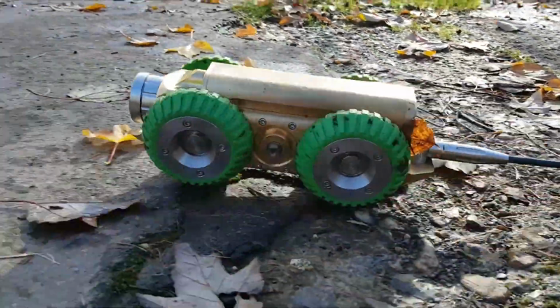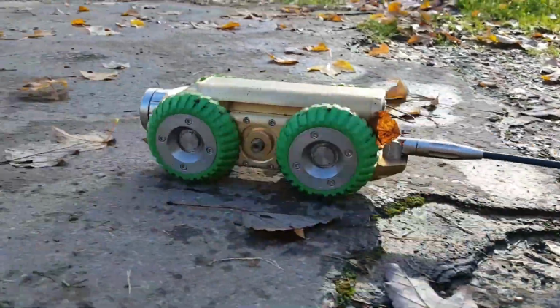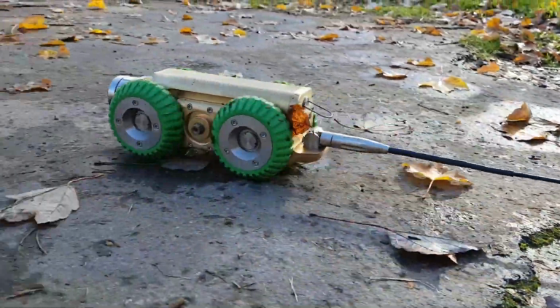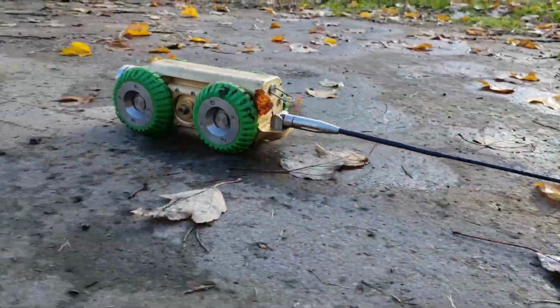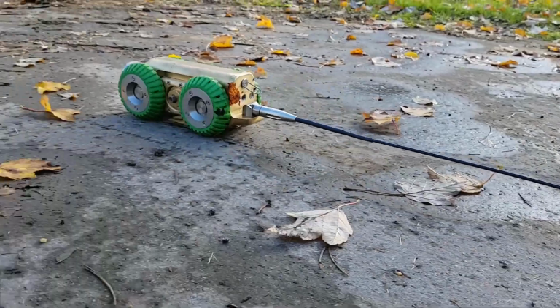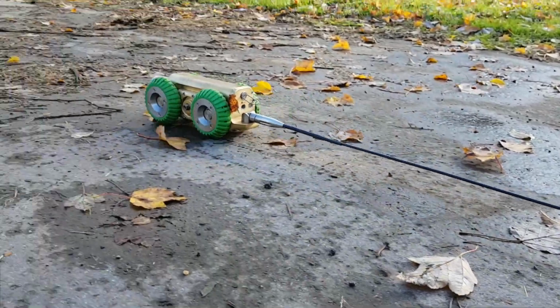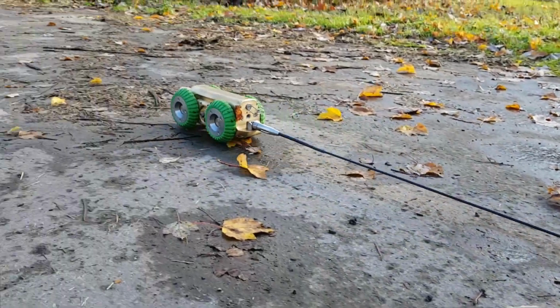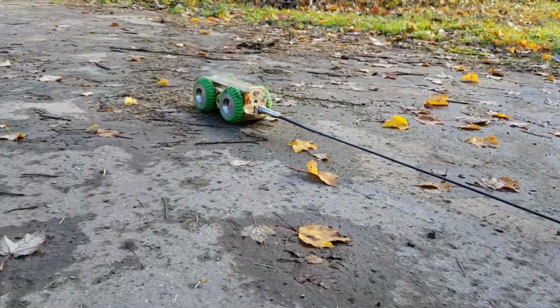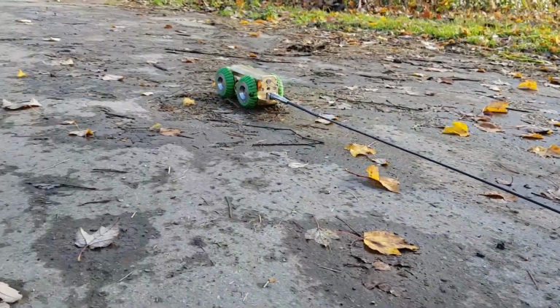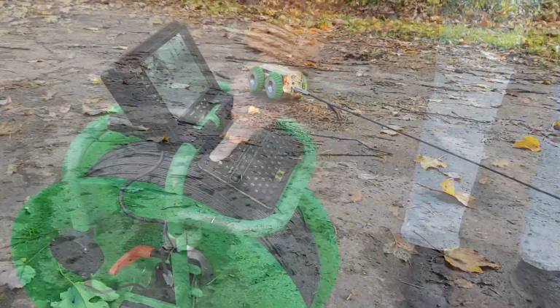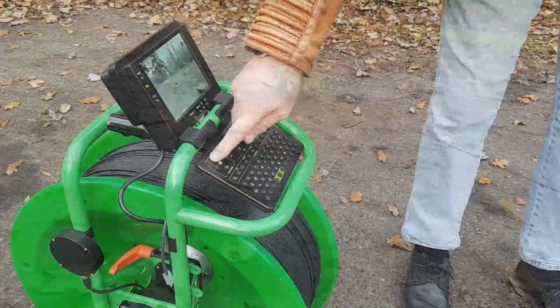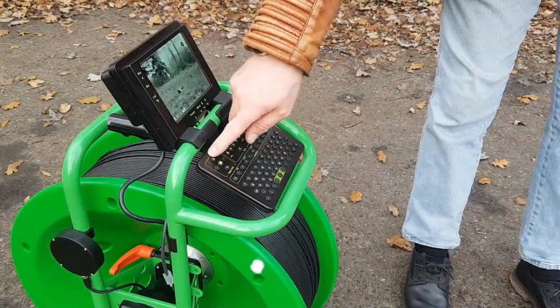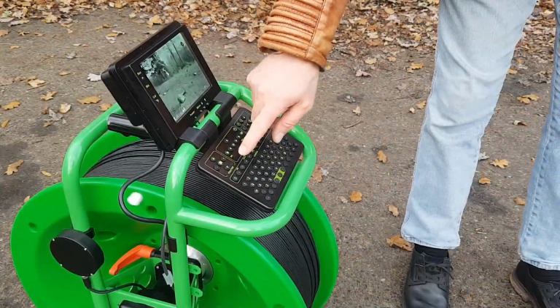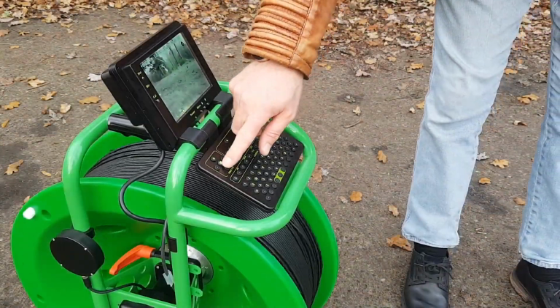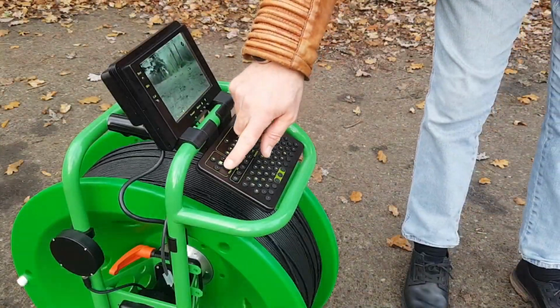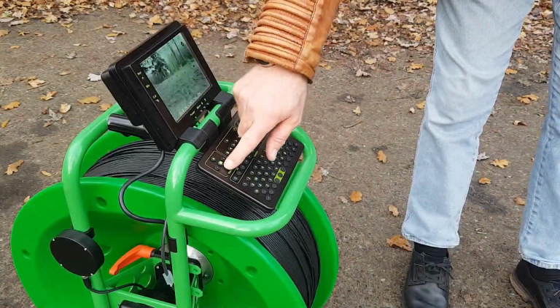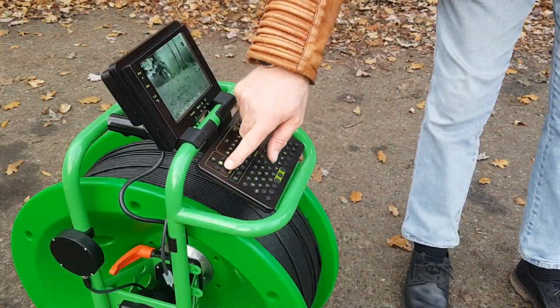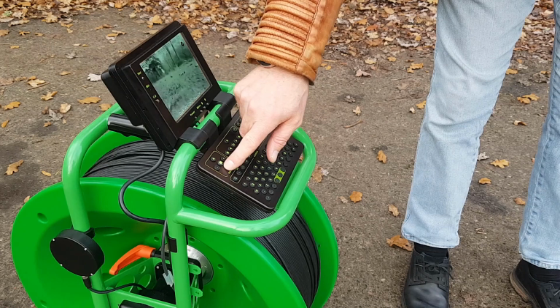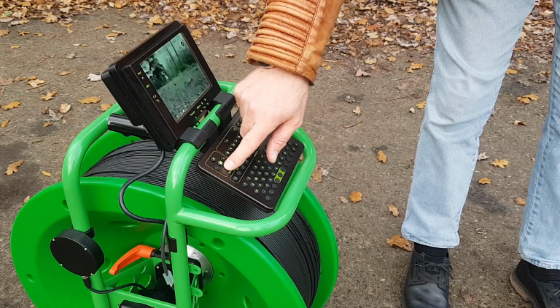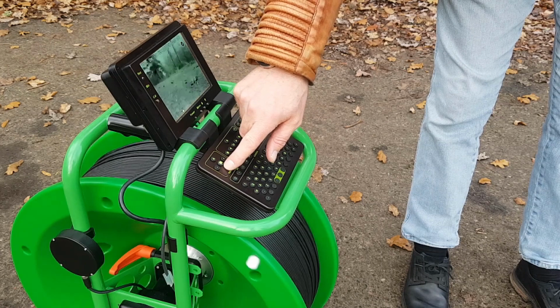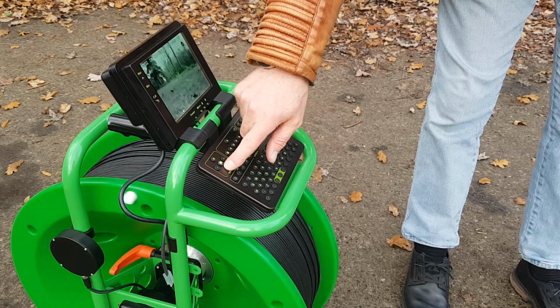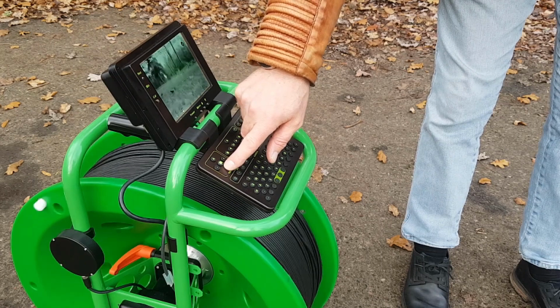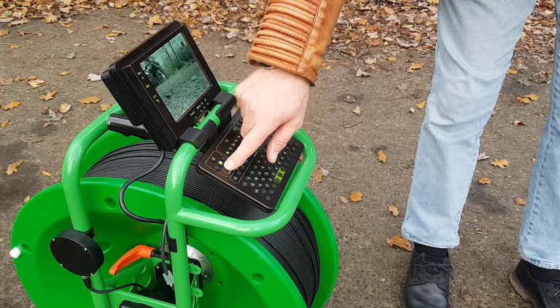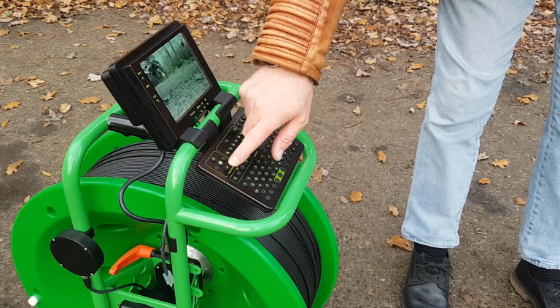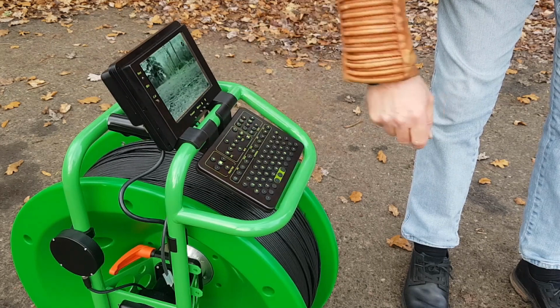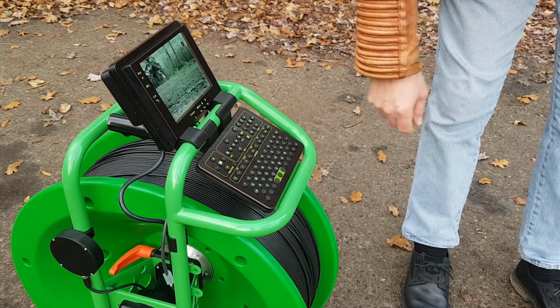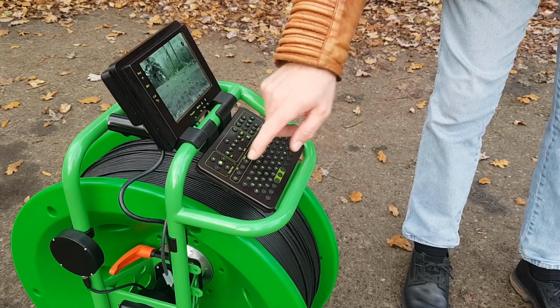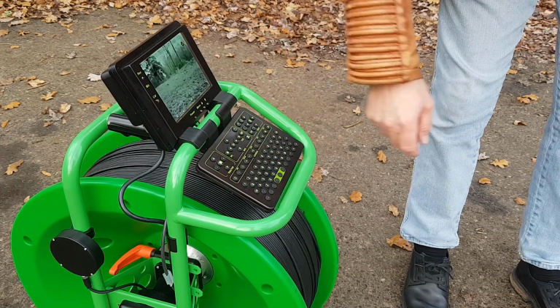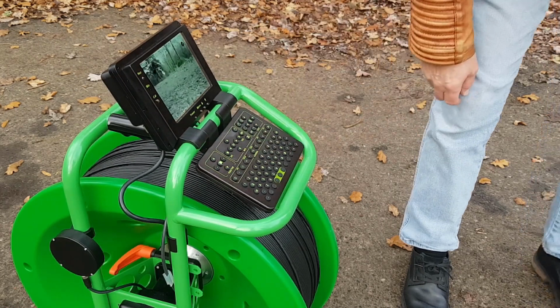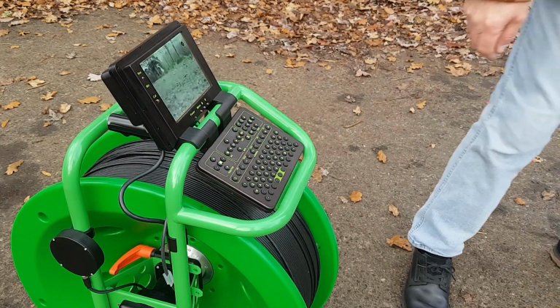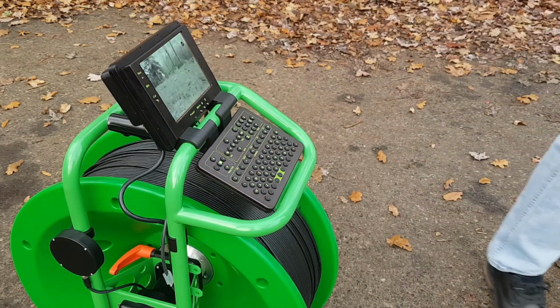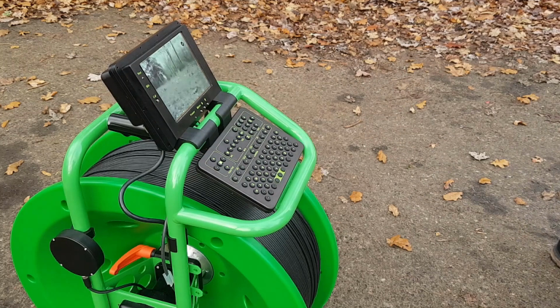If we want to slow down, press the reverse button. The tractor speed slowly reduces. Press it until you're happy with the speed.